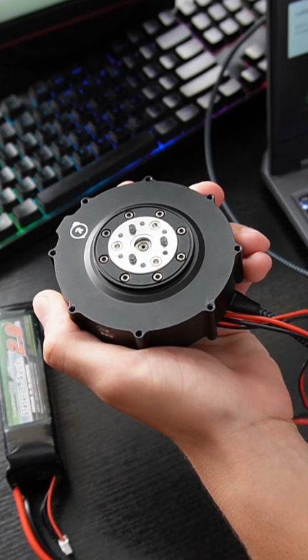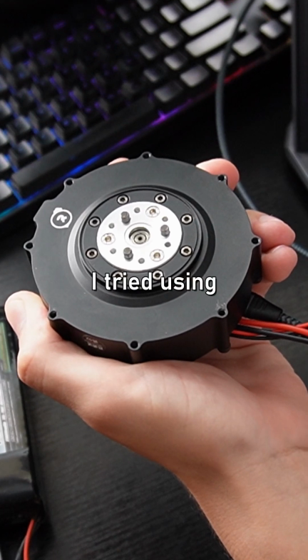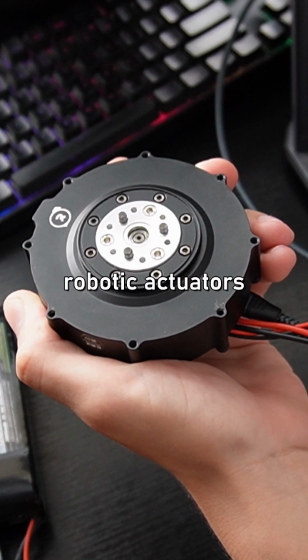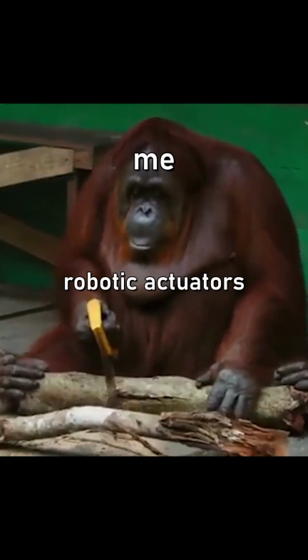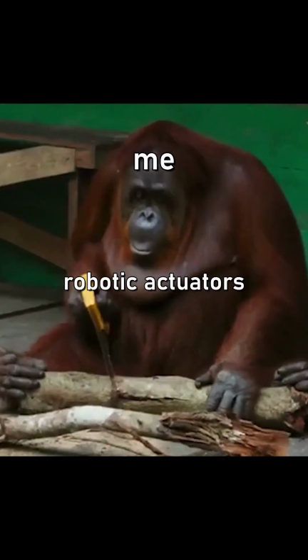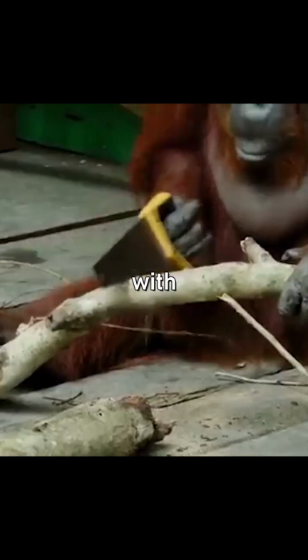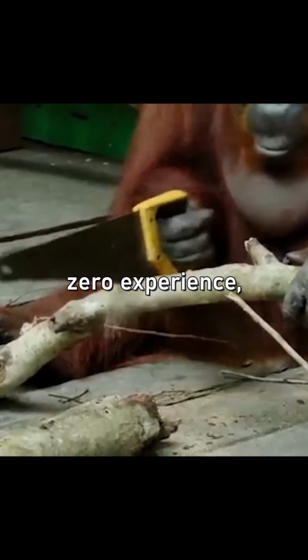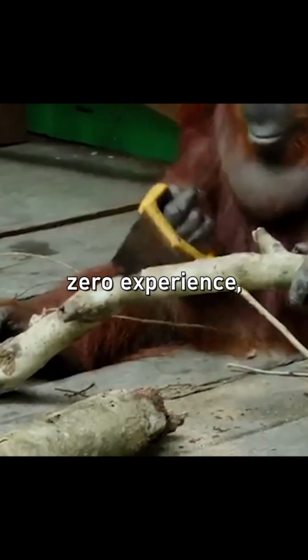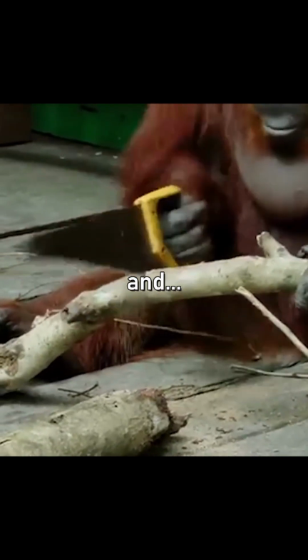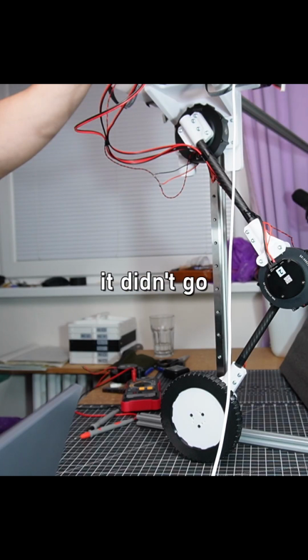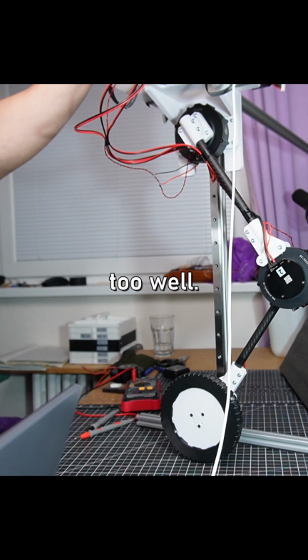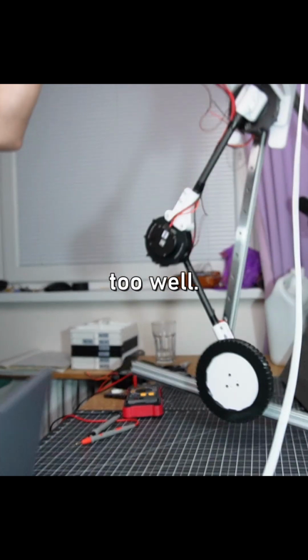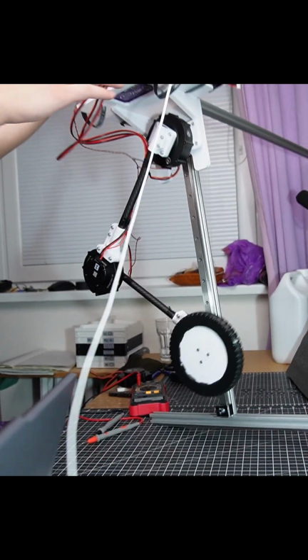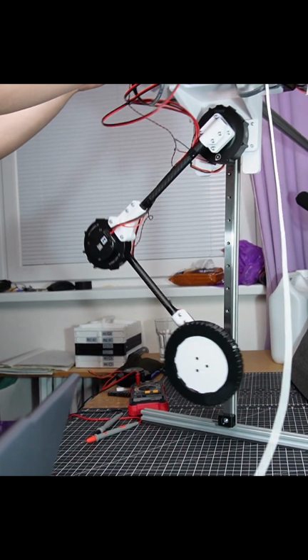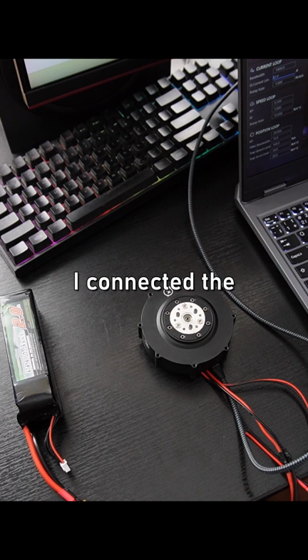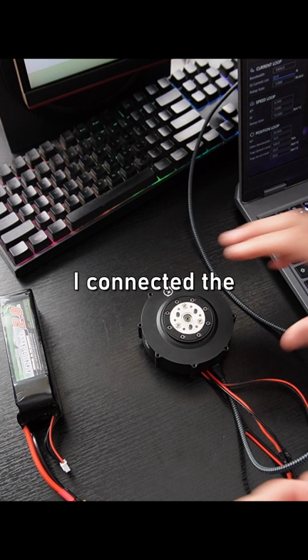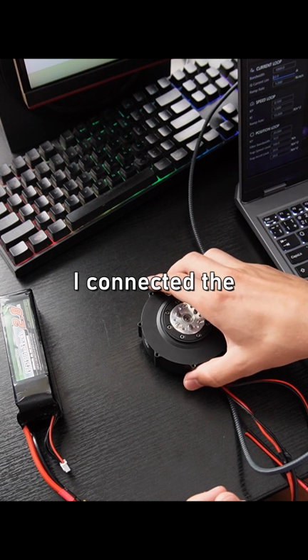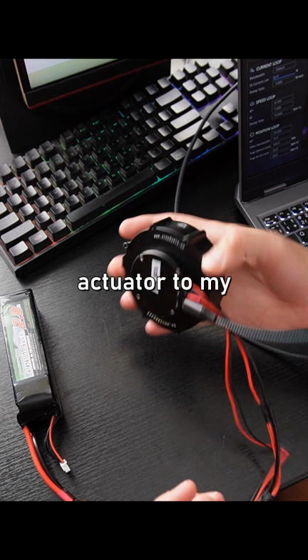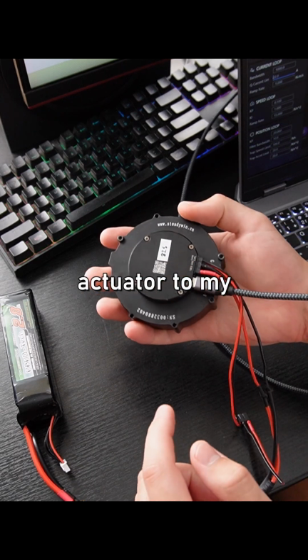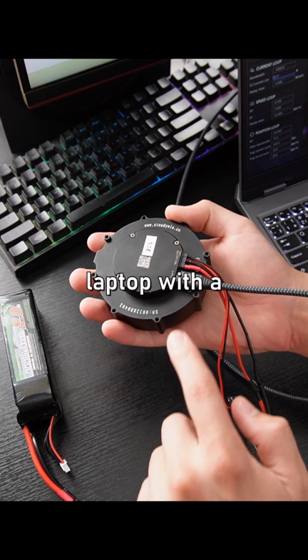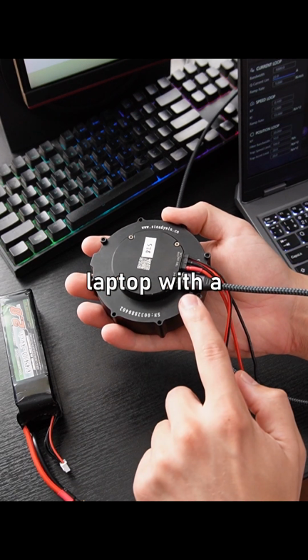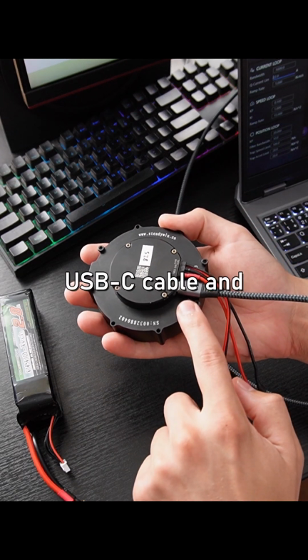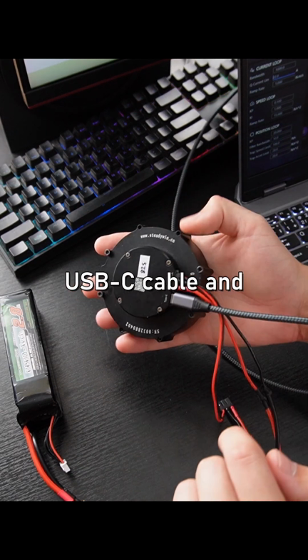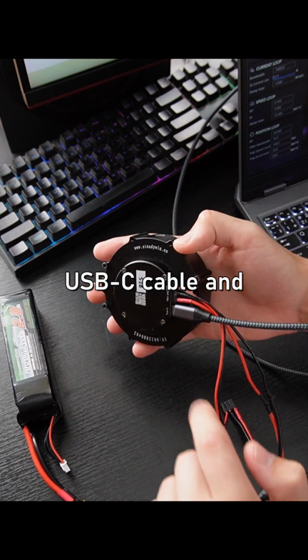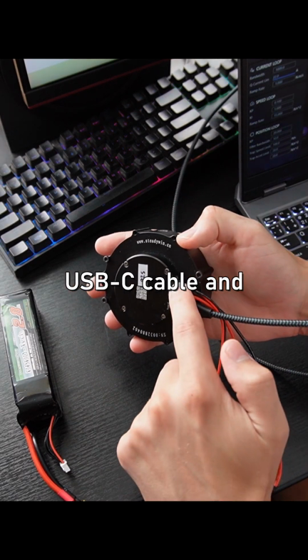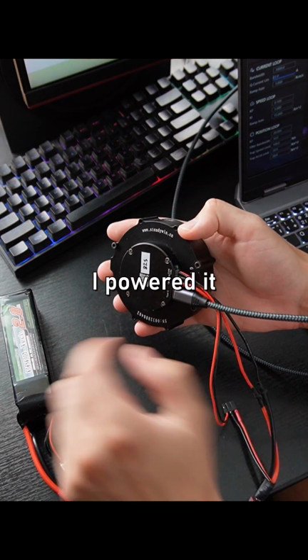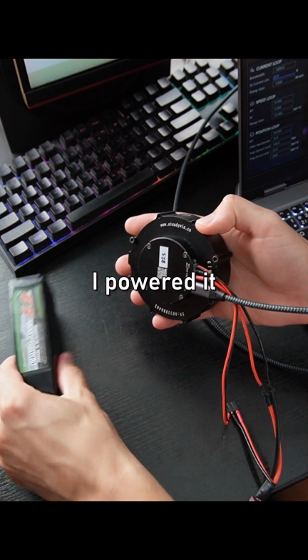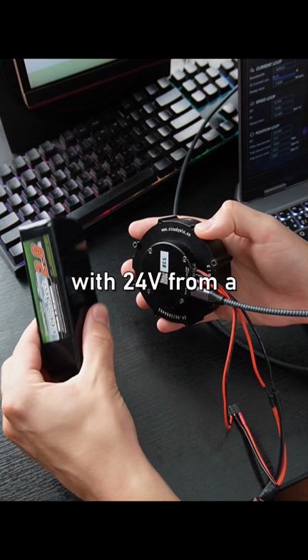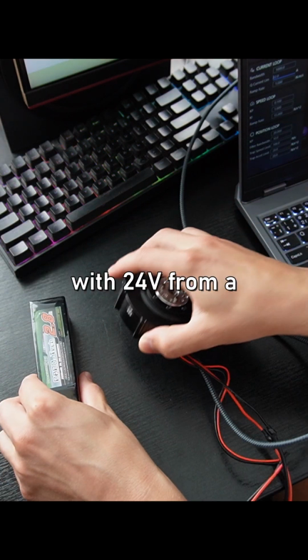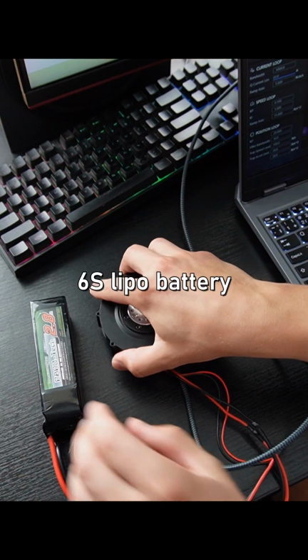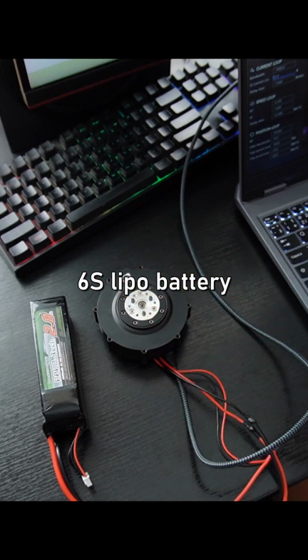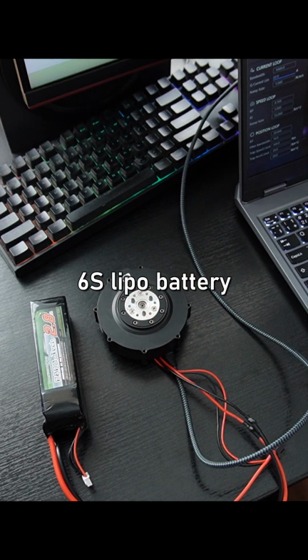I tried using robotic actuators with zero experience and it didn't go too well. I connected the actuator to my laptop with a USB-C cable and powered it with 24 volts from a 6s LiPo battery.